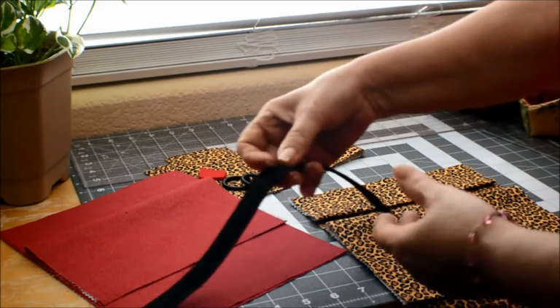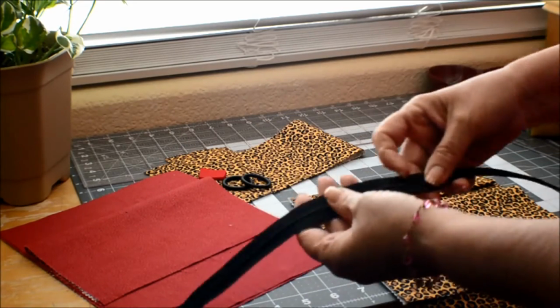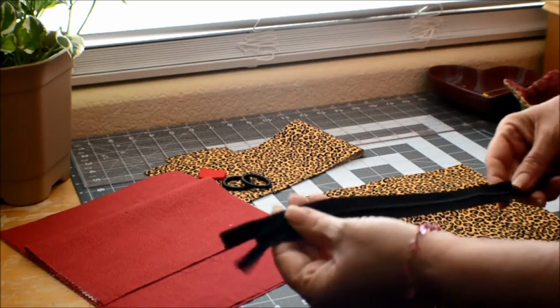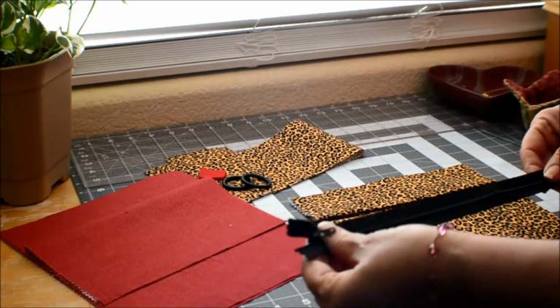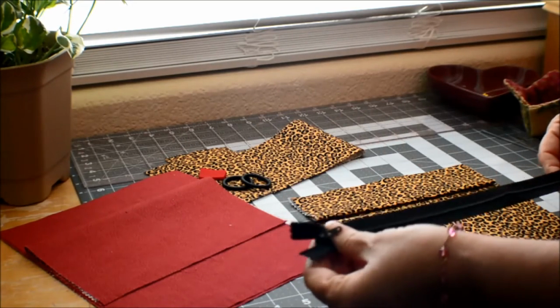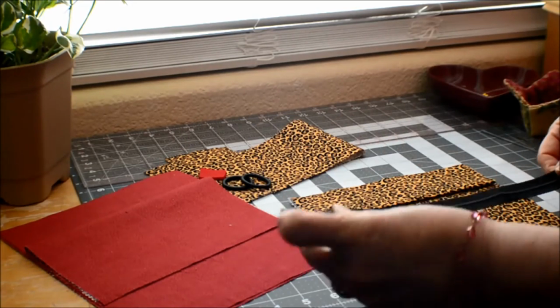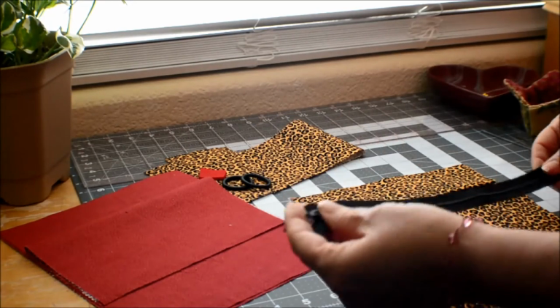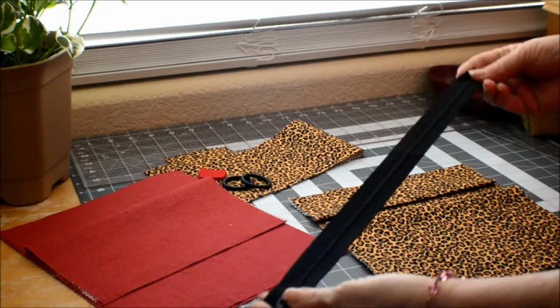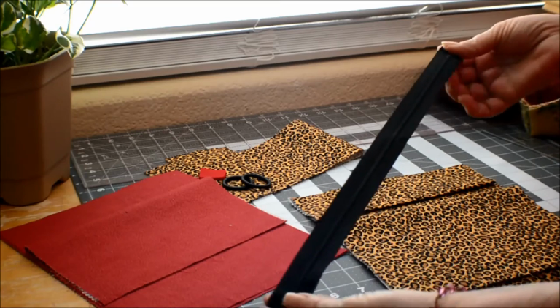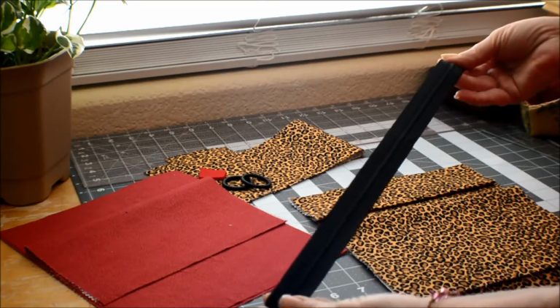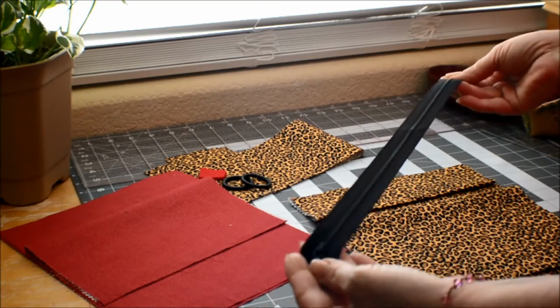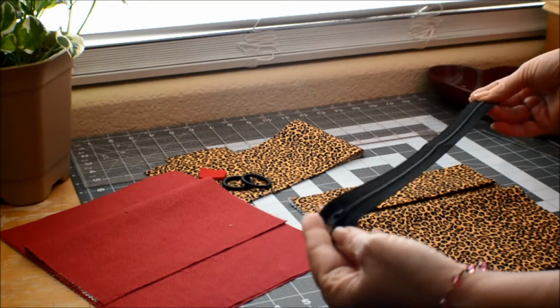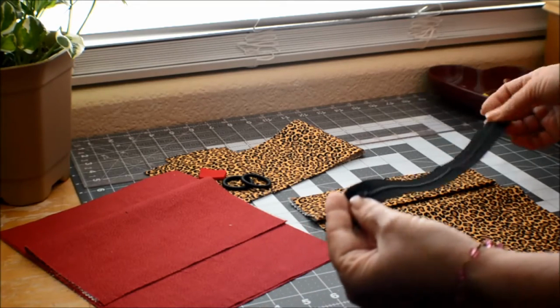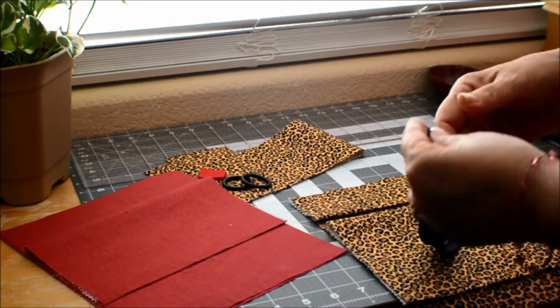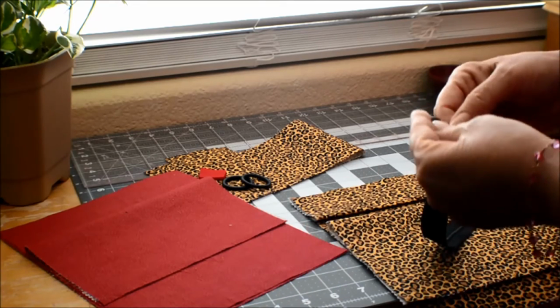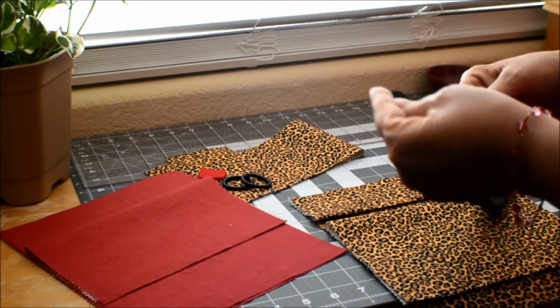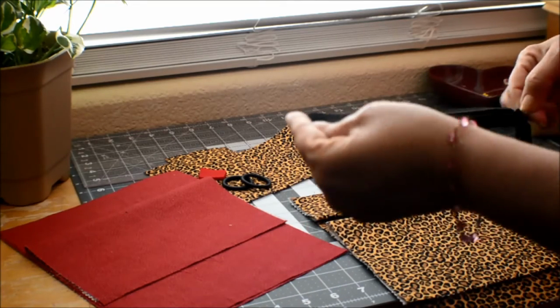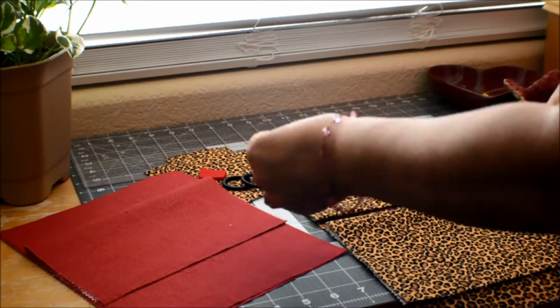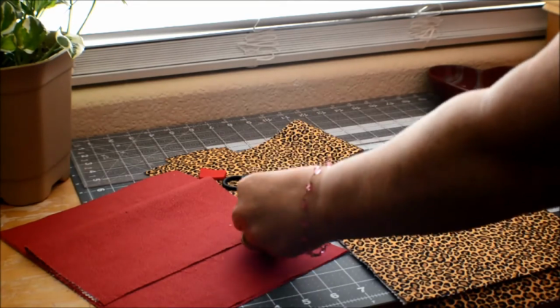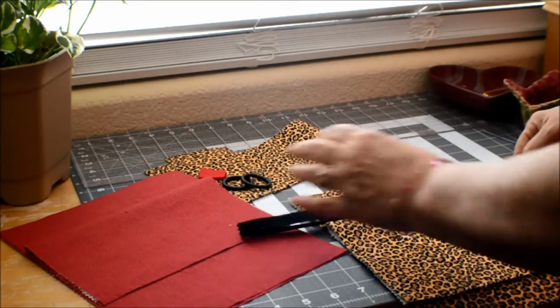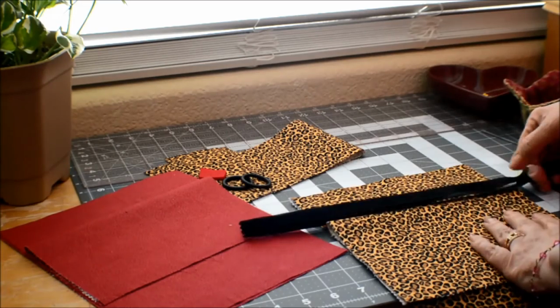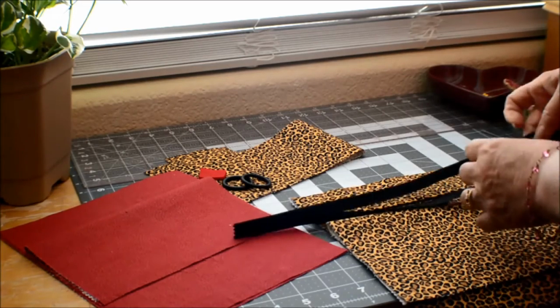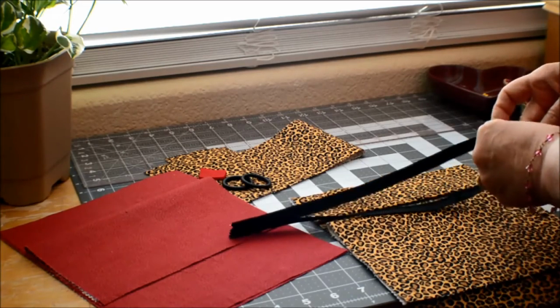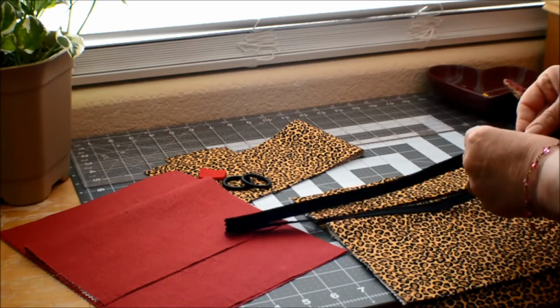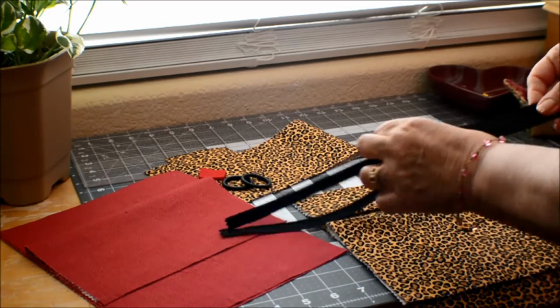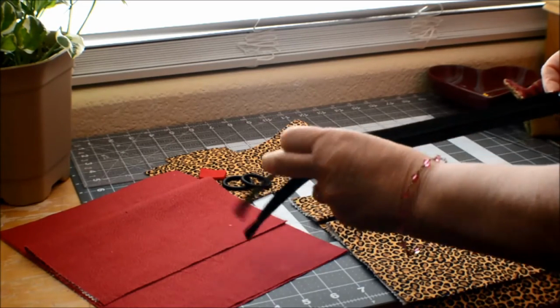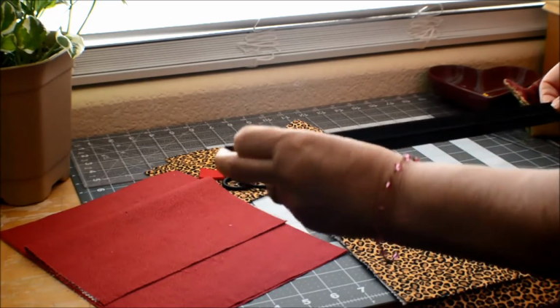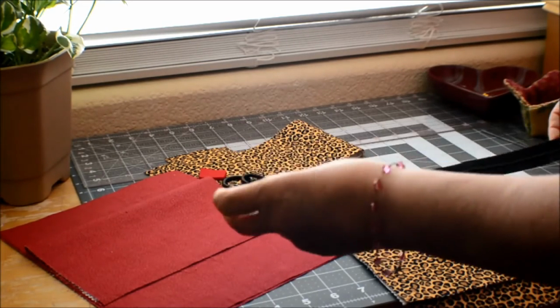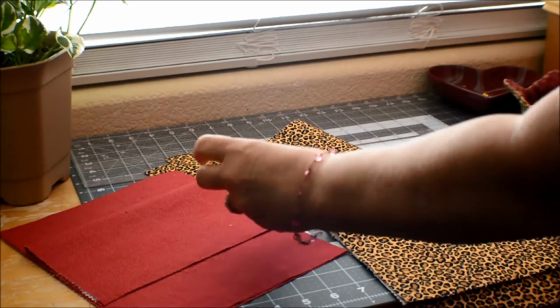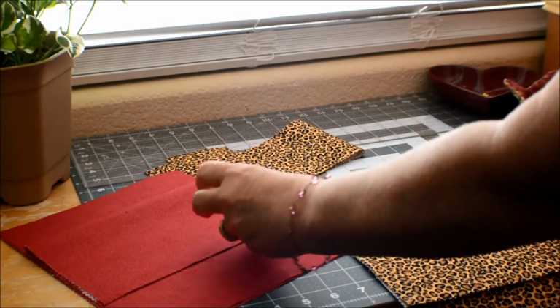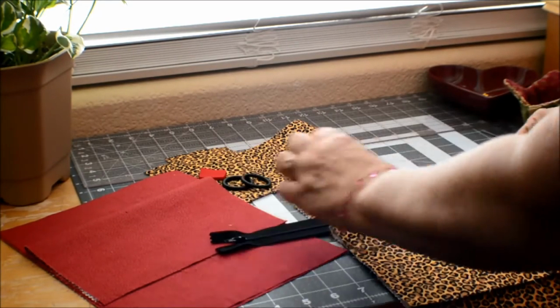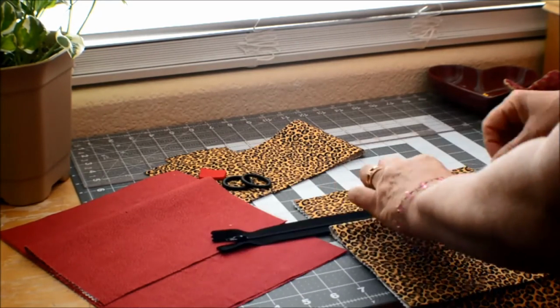And your zipper to match your project — this one is fourteen inches long. I recommend you use a little bit longer than your project because it's a little bit easier to work with on your sewing machine.